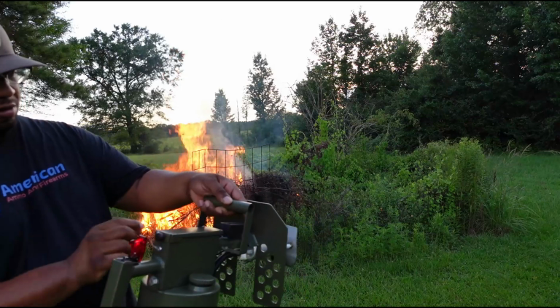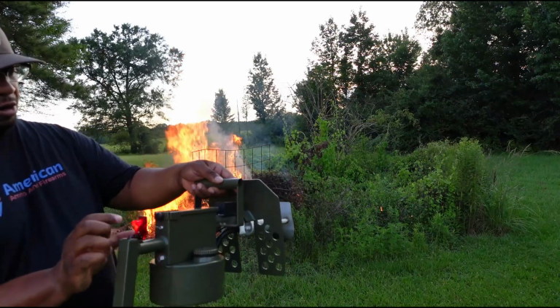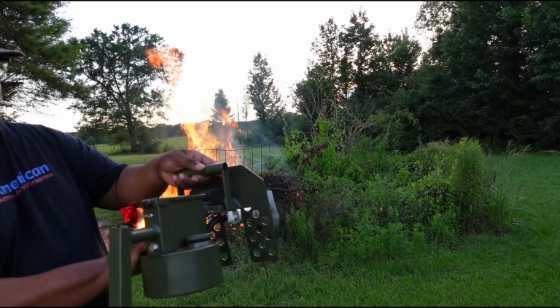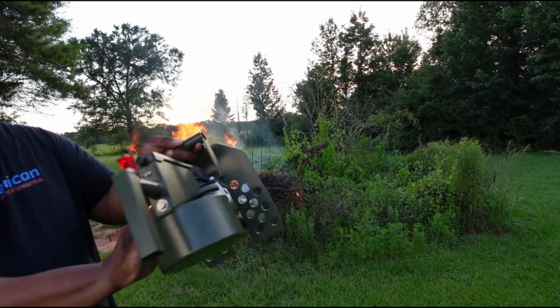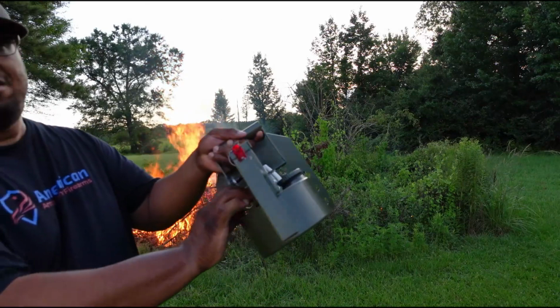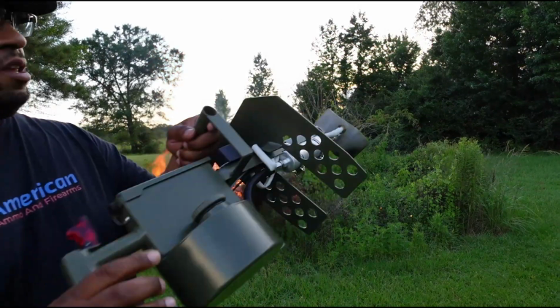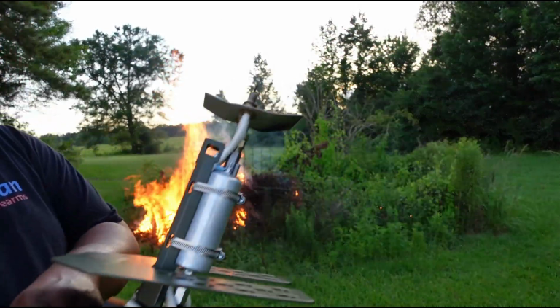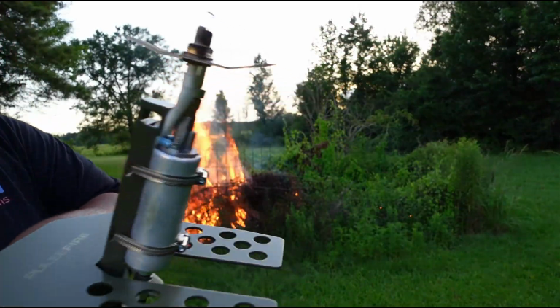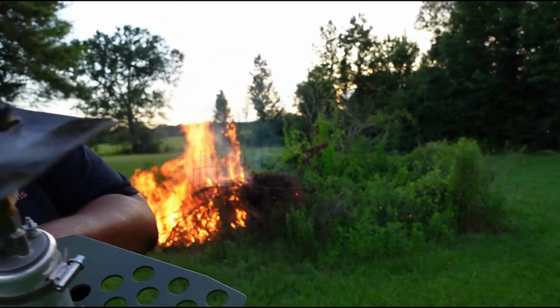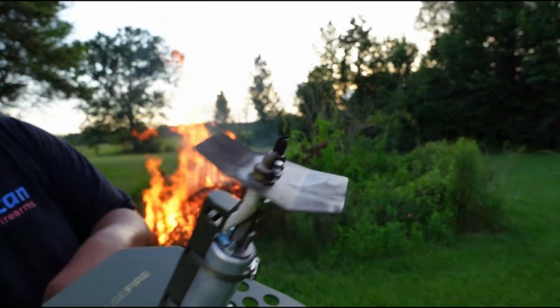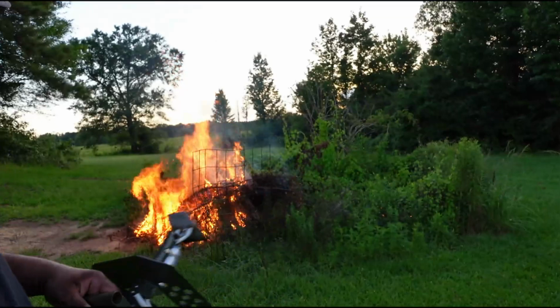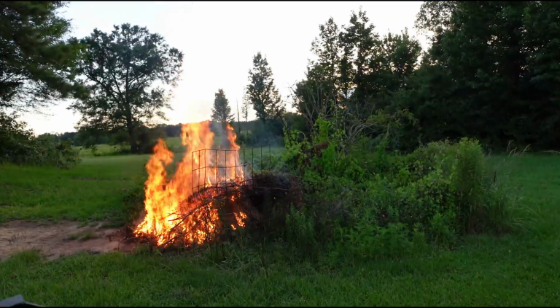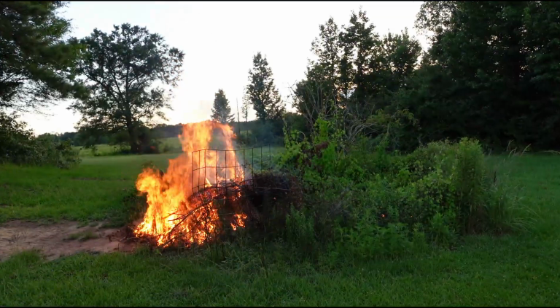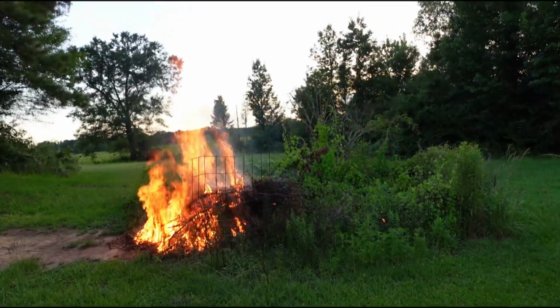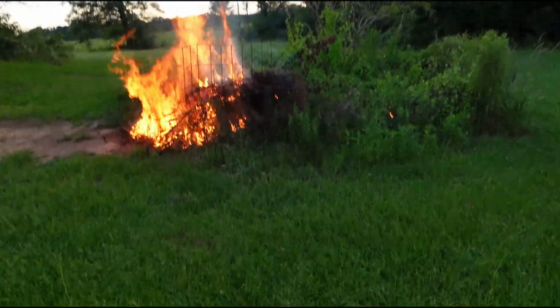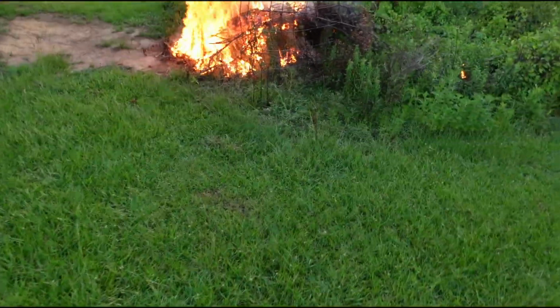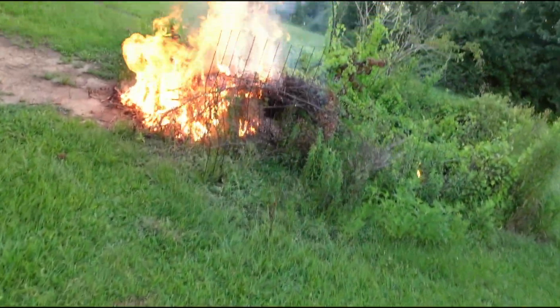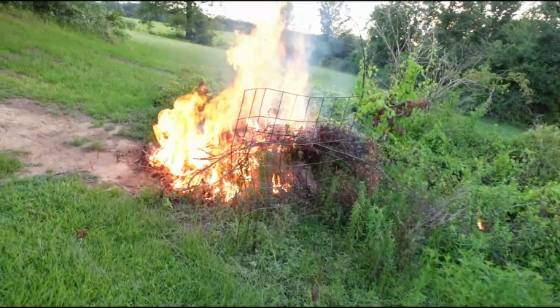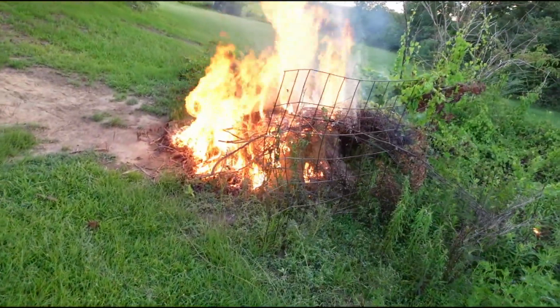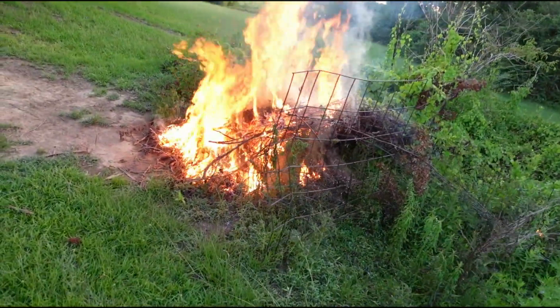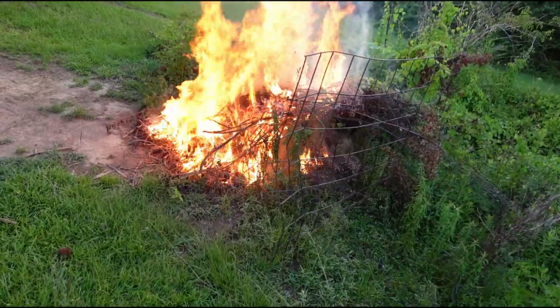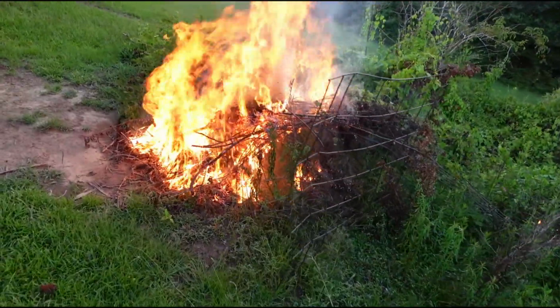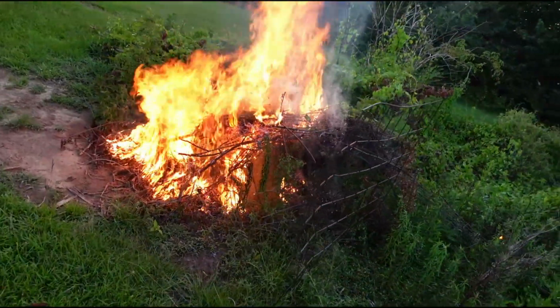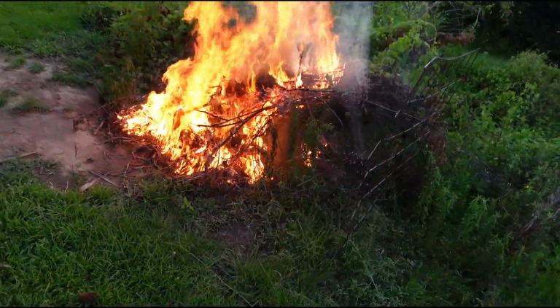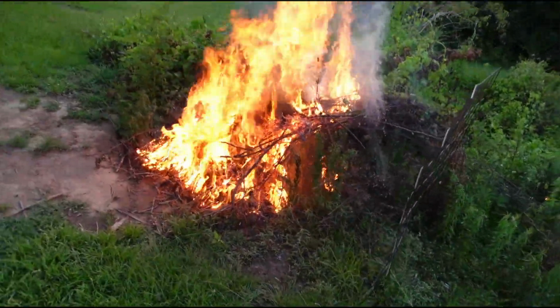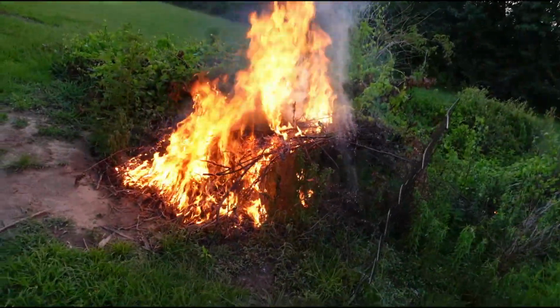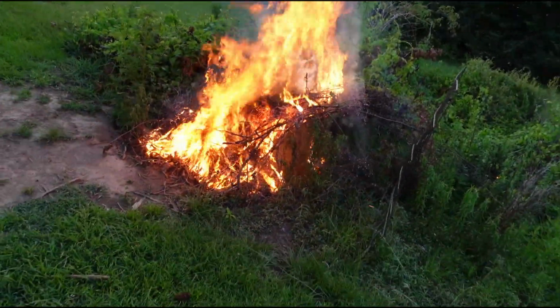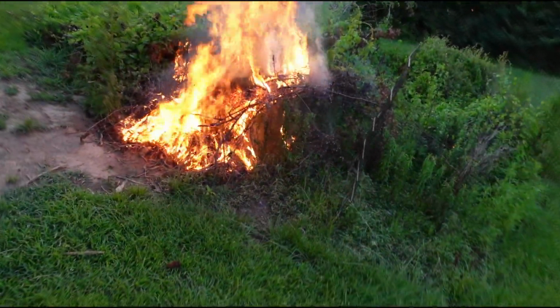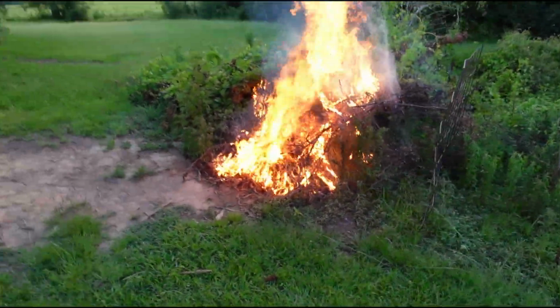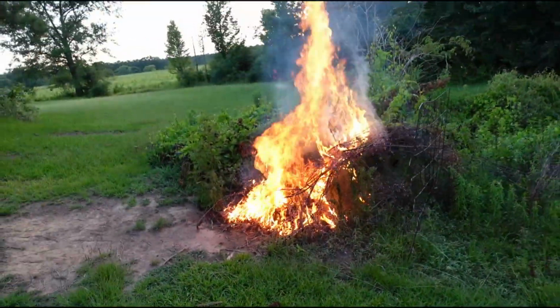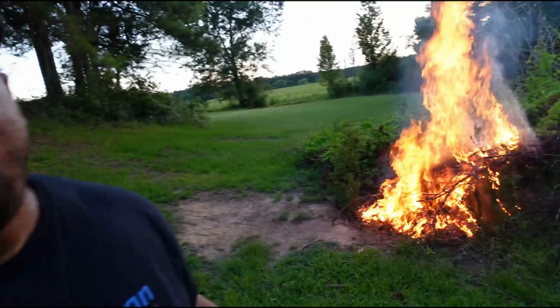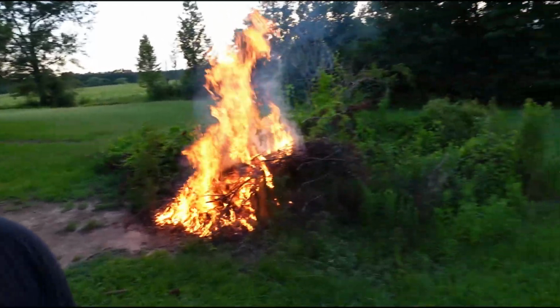We're gonna turn it off to make it safe. It is off — no more flames. Y'all see that thing burning? Come on, let's take a closer look. Whoo, man, that's fun!